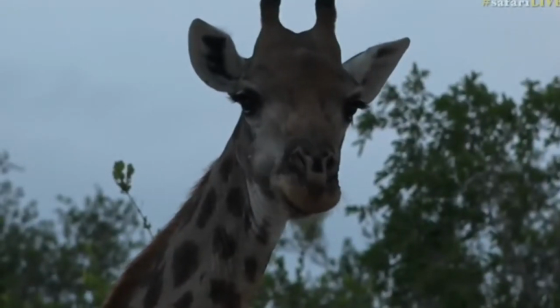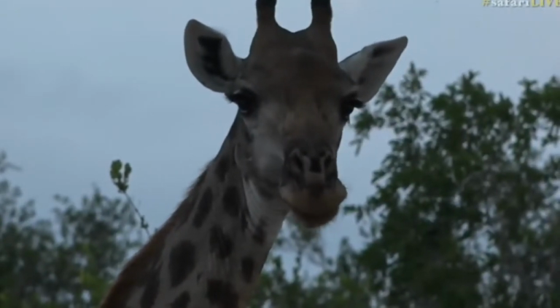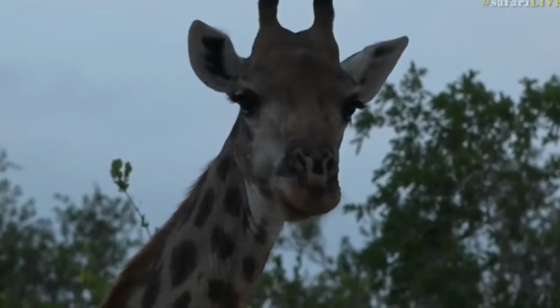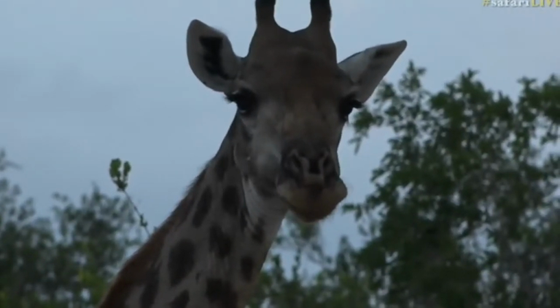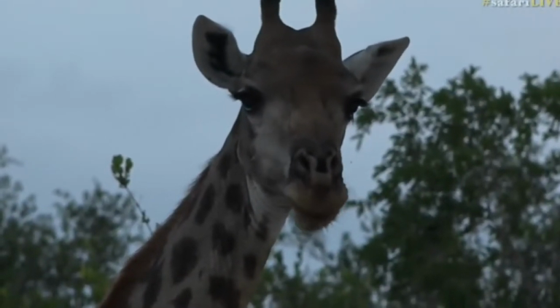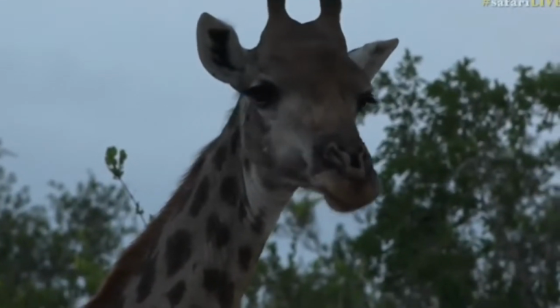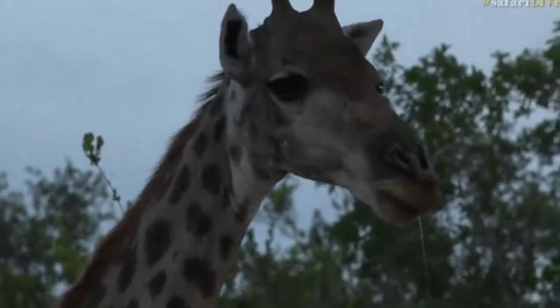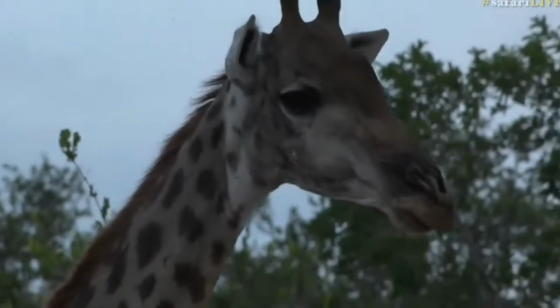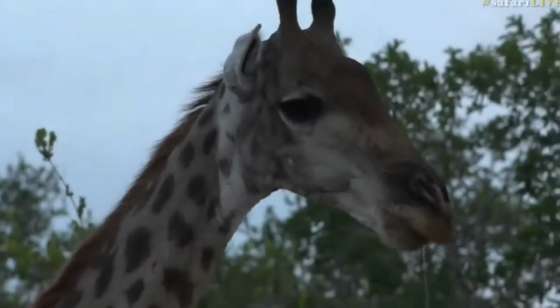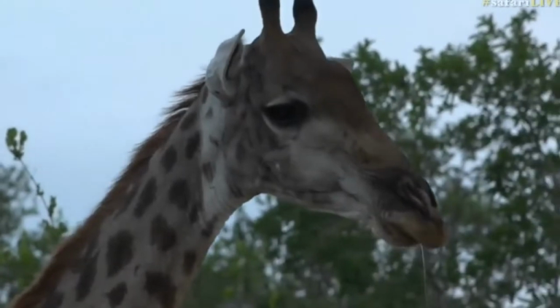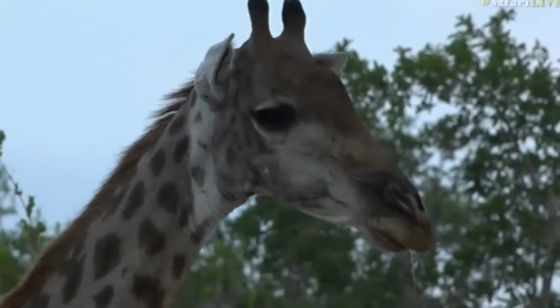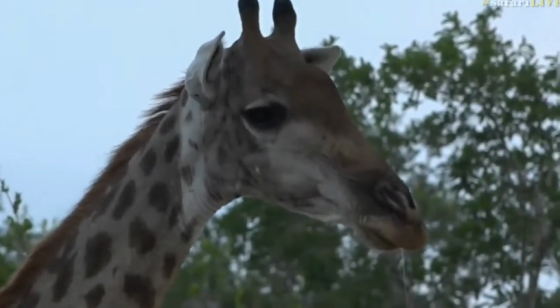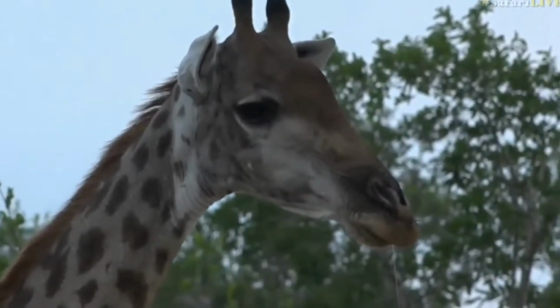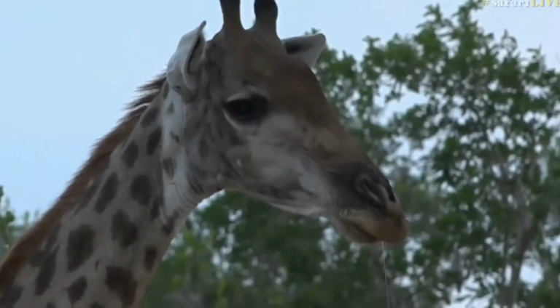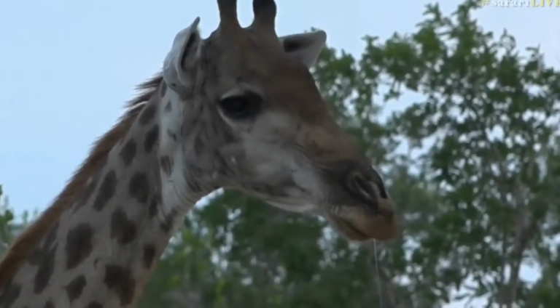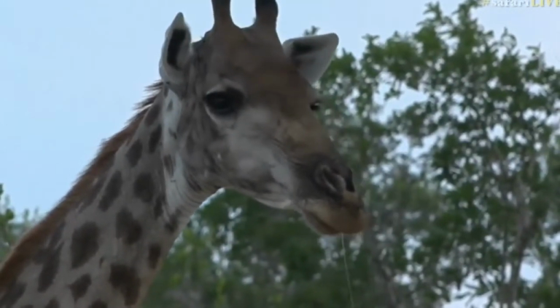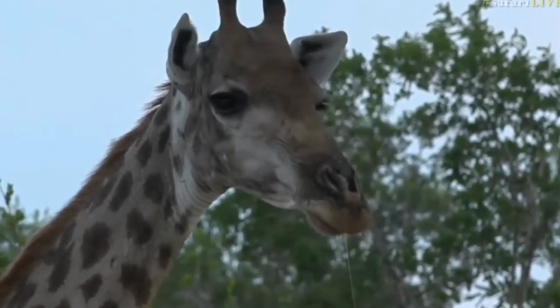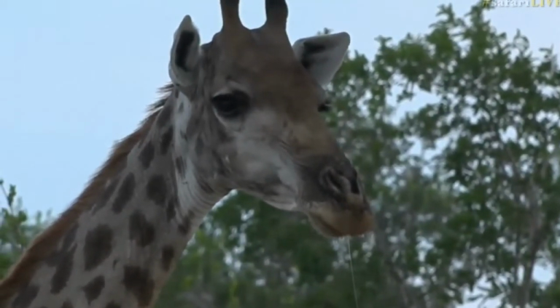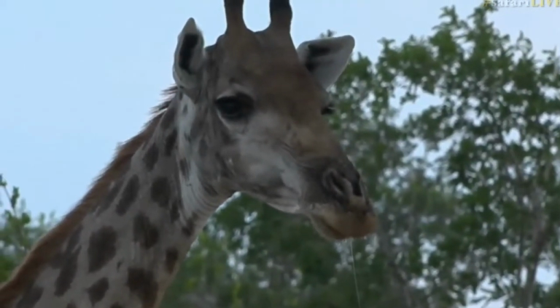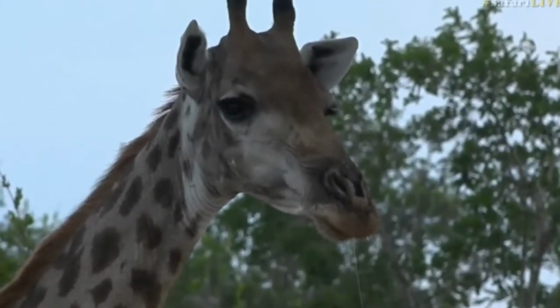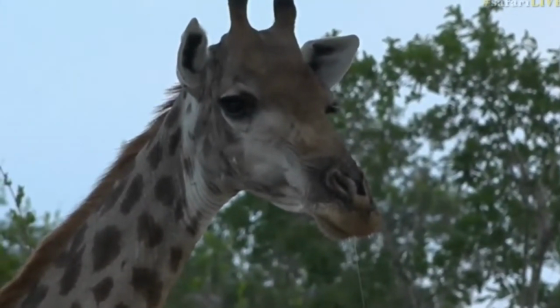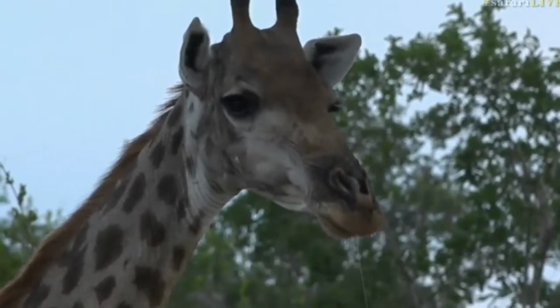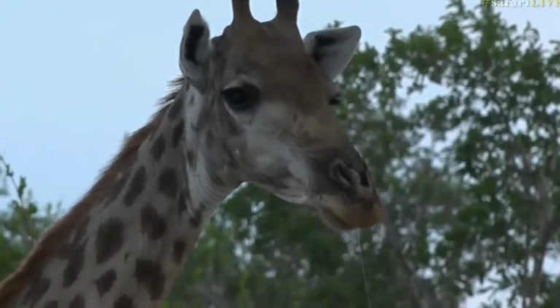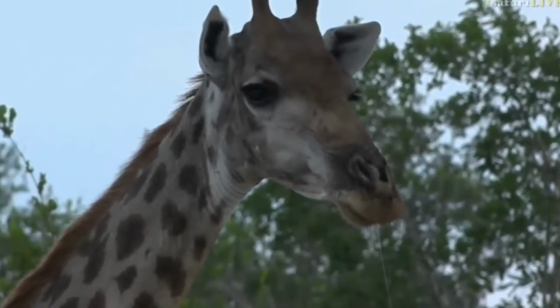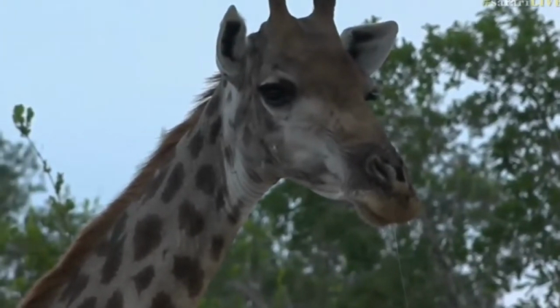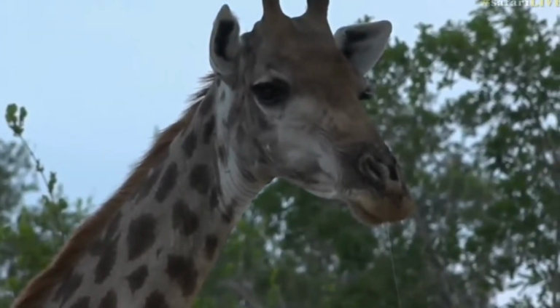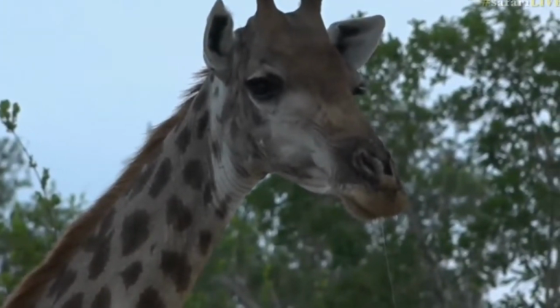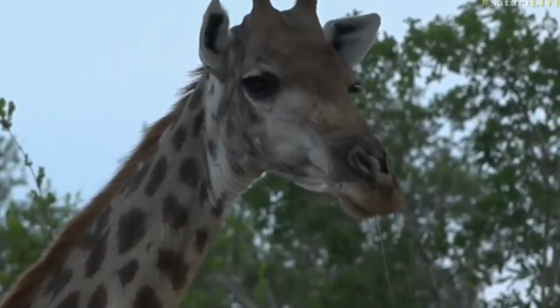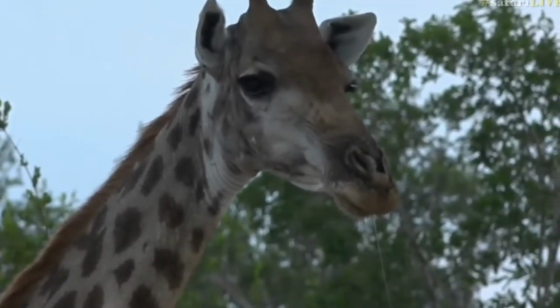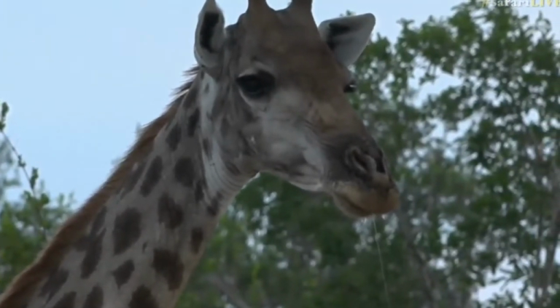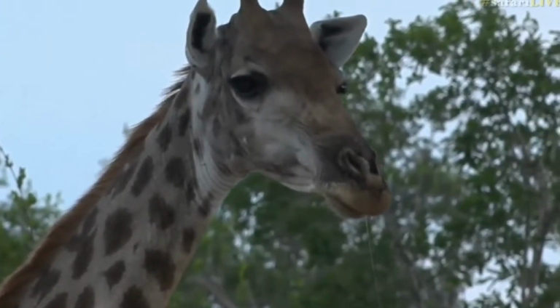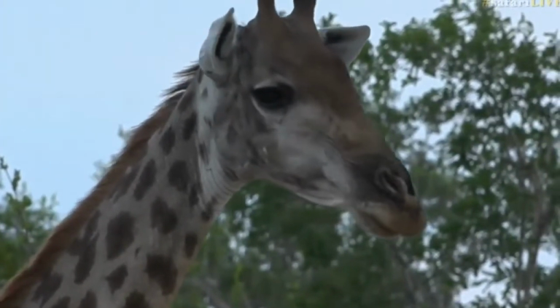She's very curious. She's come very, very close to us and is just standing now in the middle of the road watching us. So yes, their patterns are different — they have different spots and markings according to the individual.